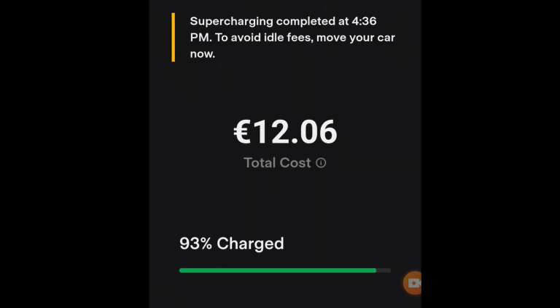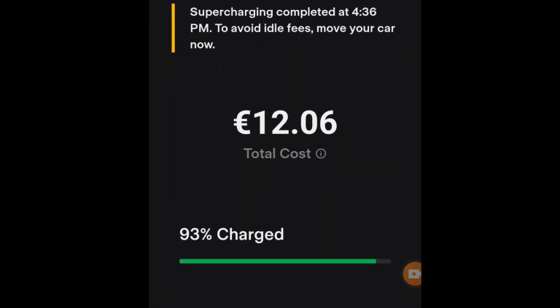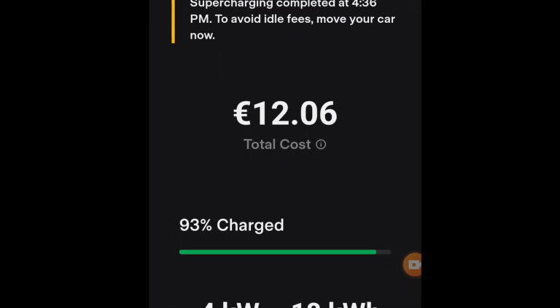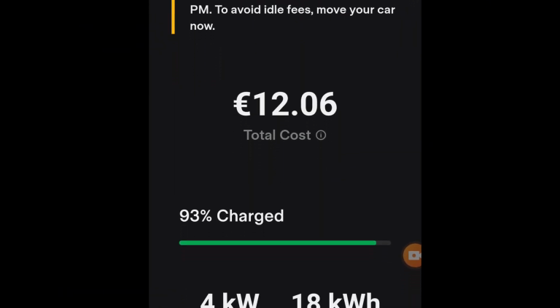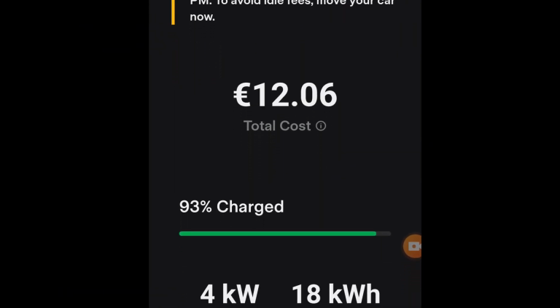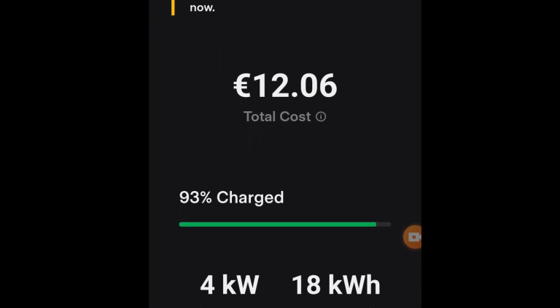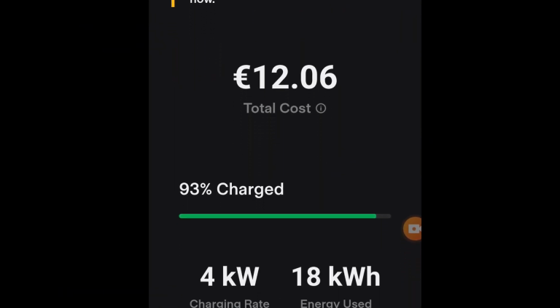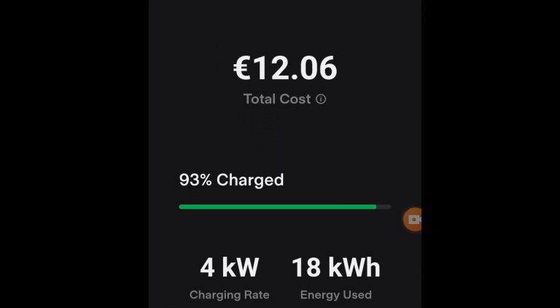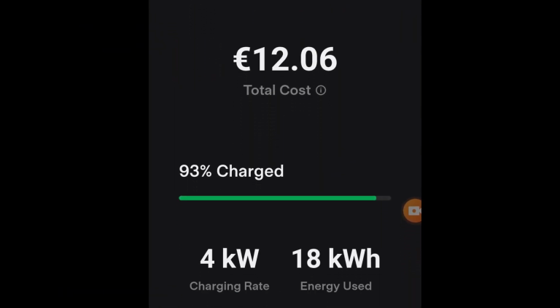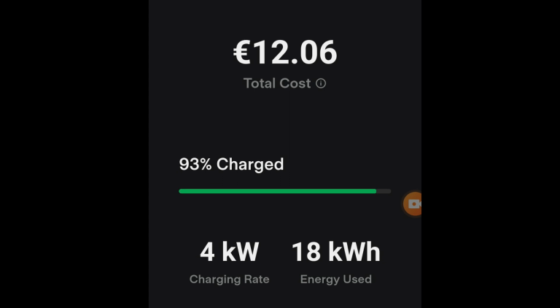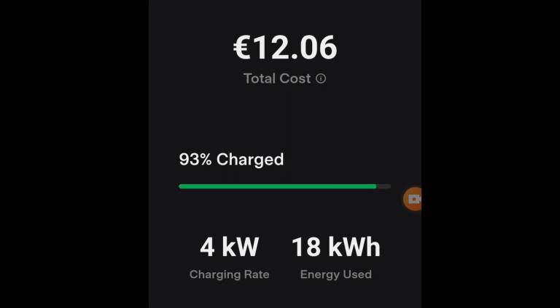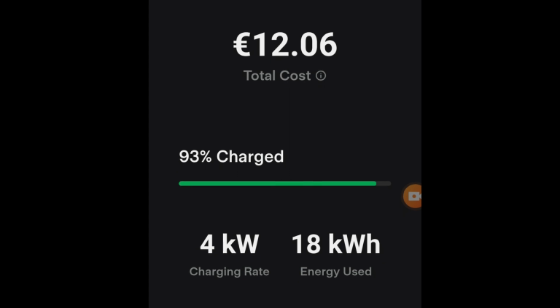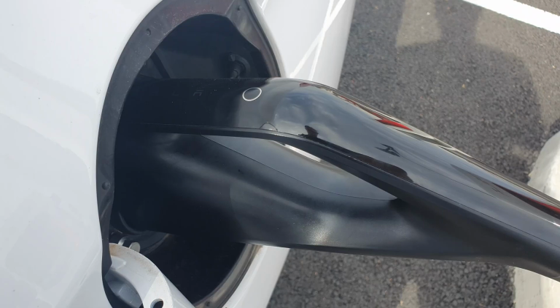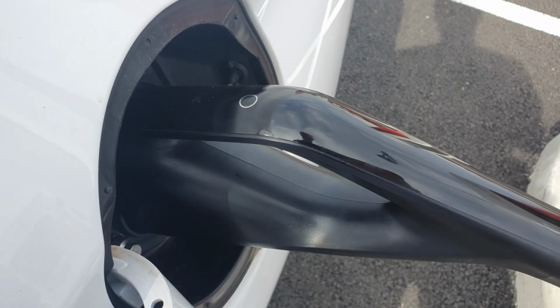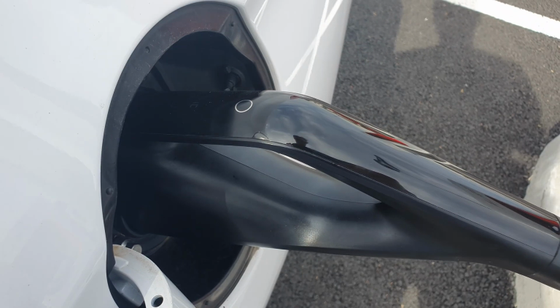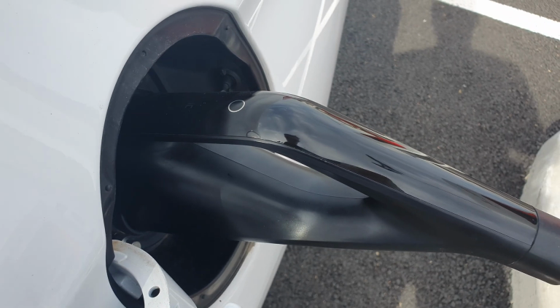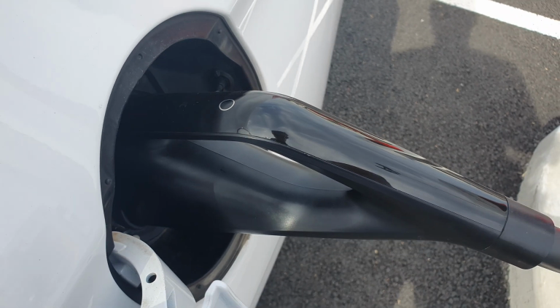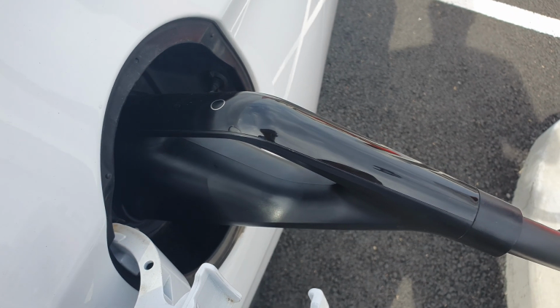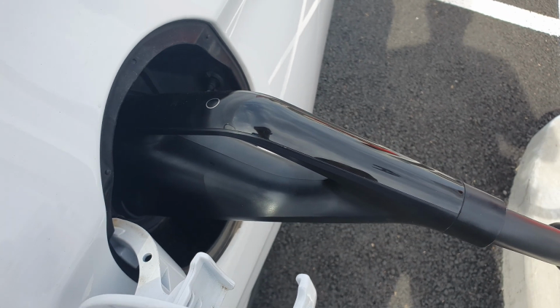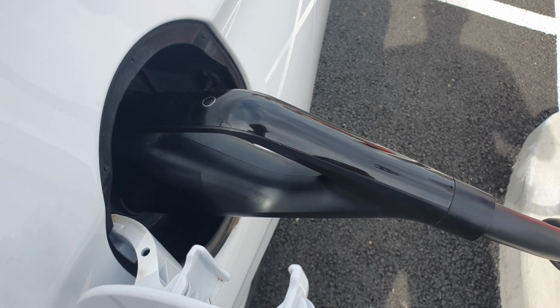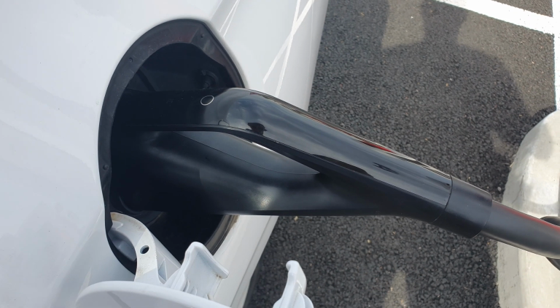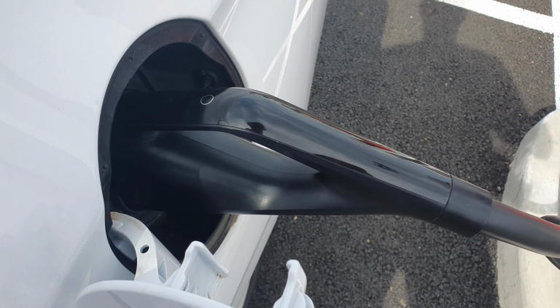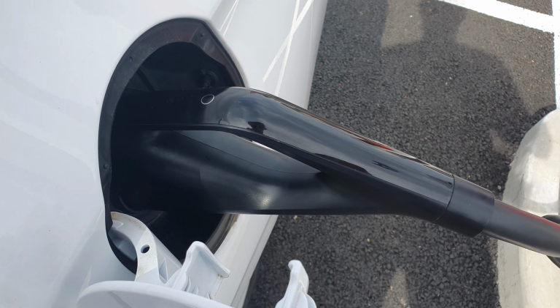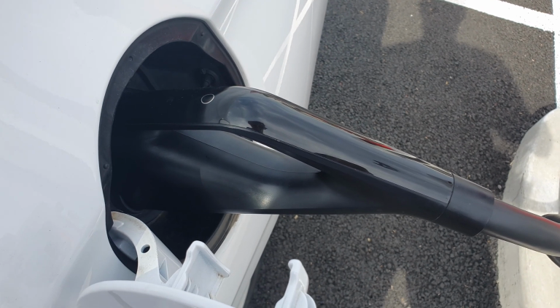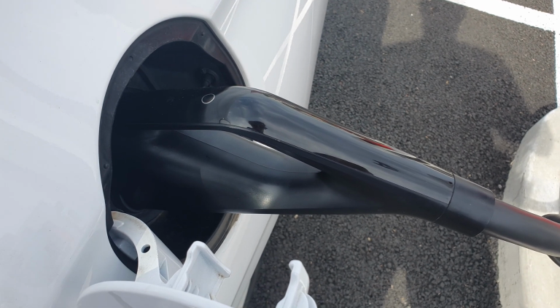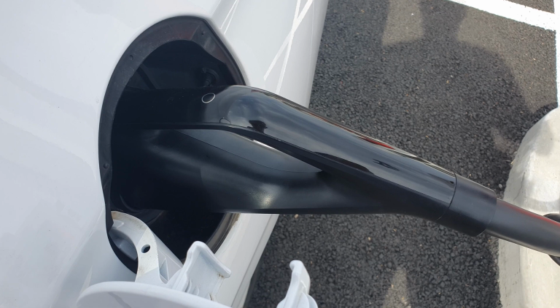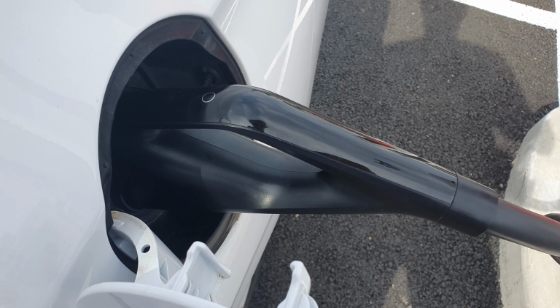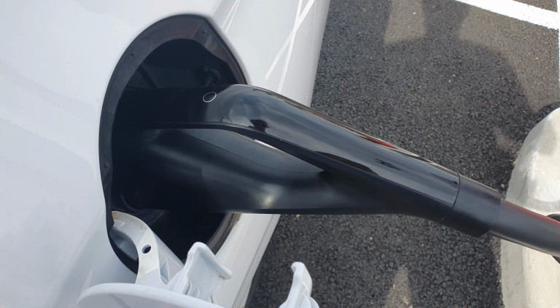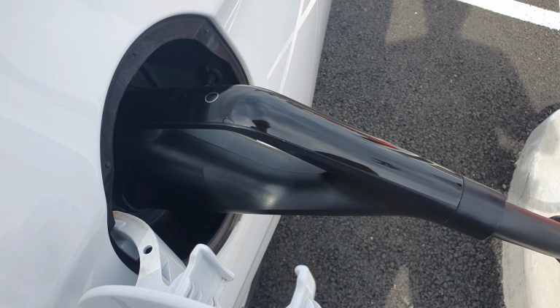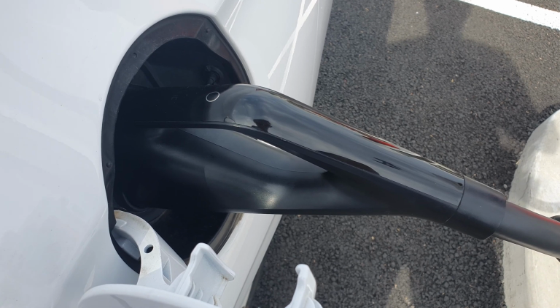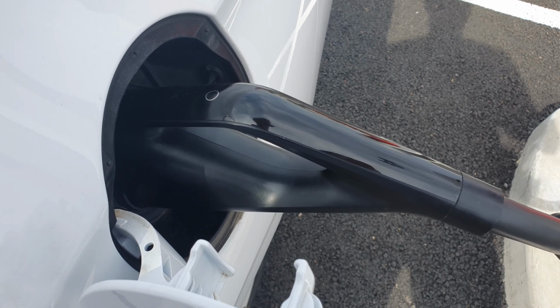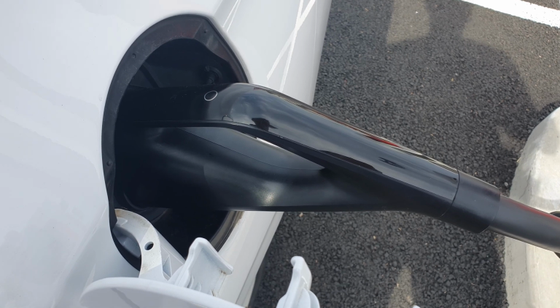On the second stop we went all the way and charged the car in full. So does it work? Yes, ish — but I'll definitely avoid it if I can.